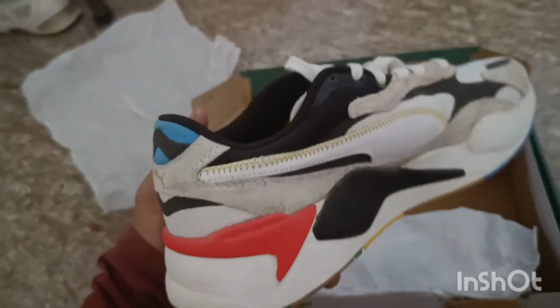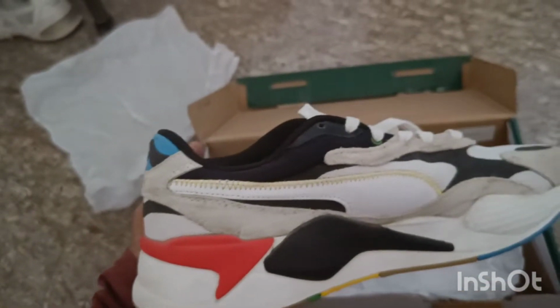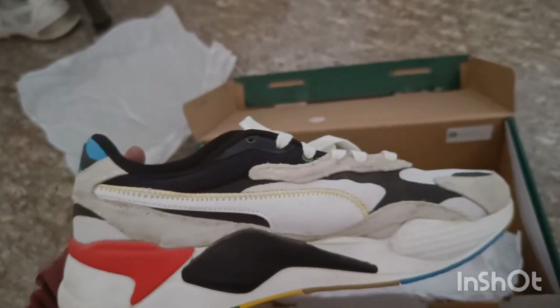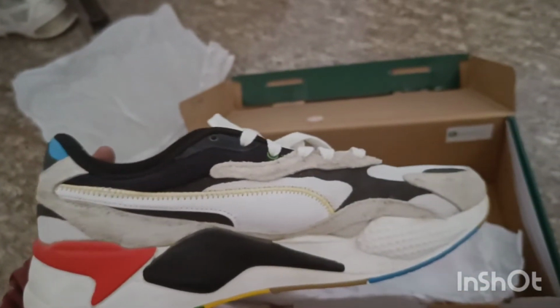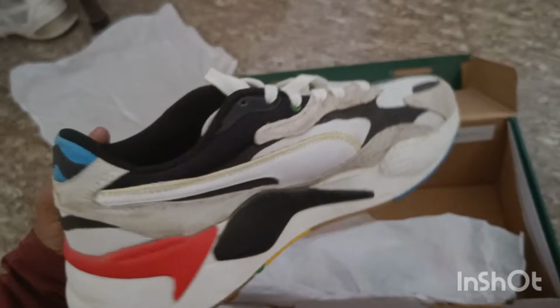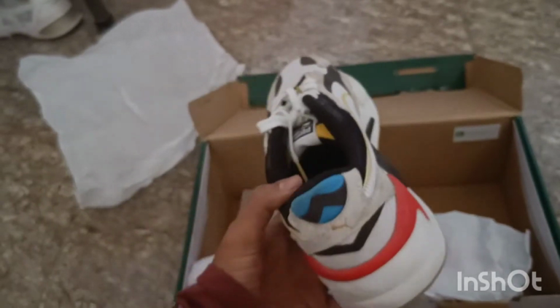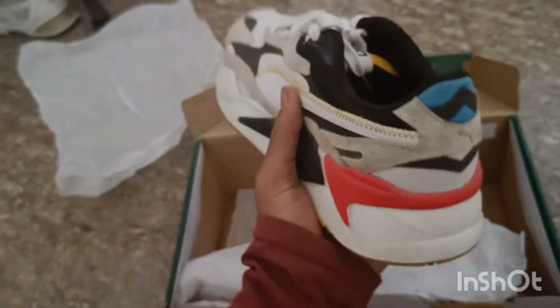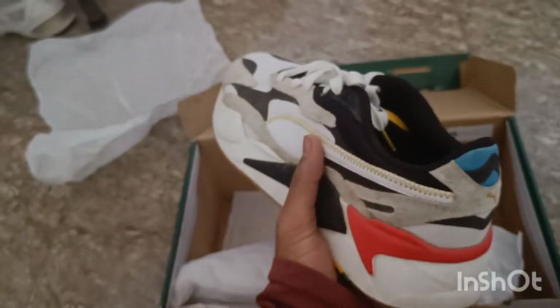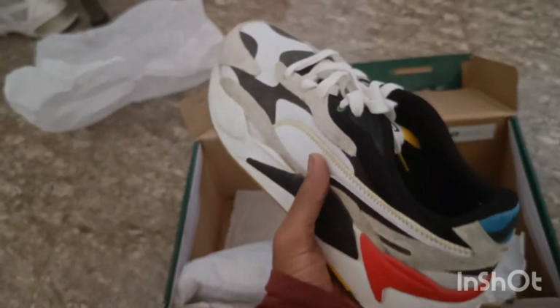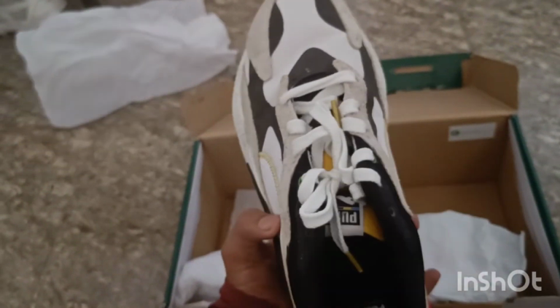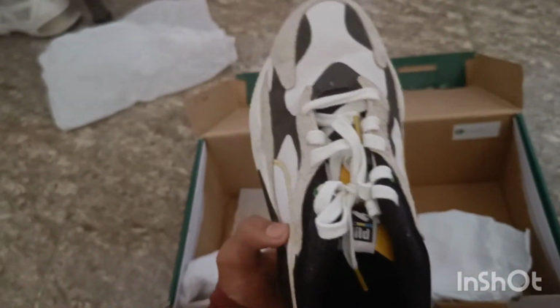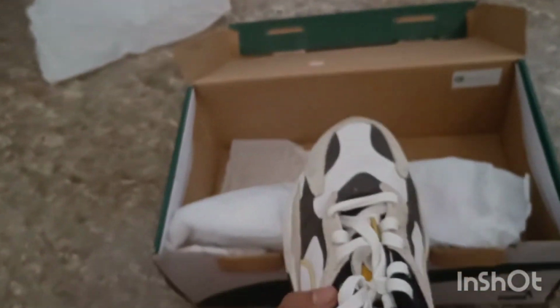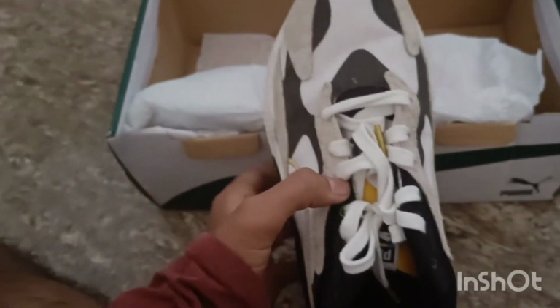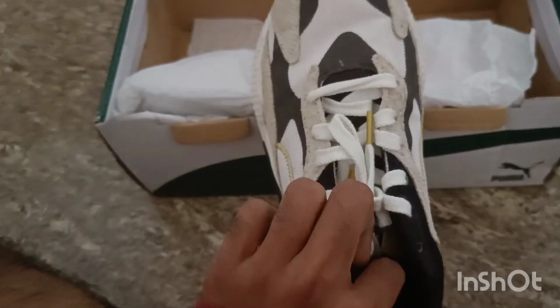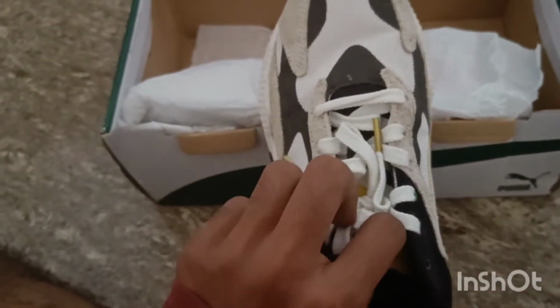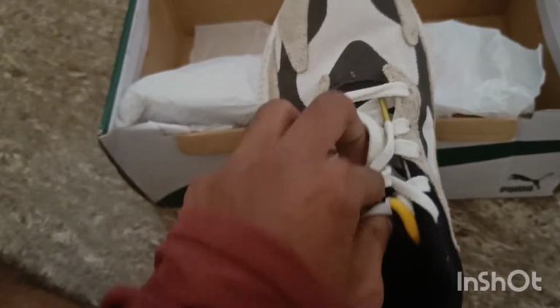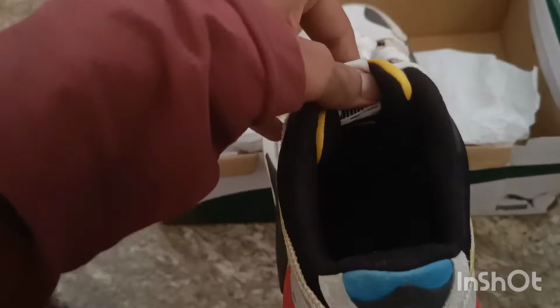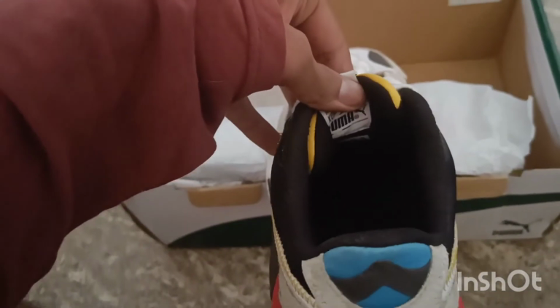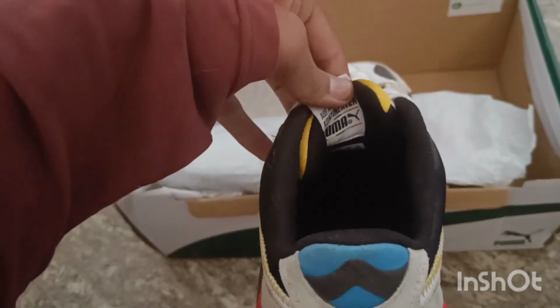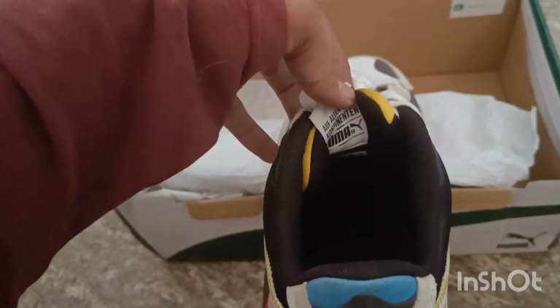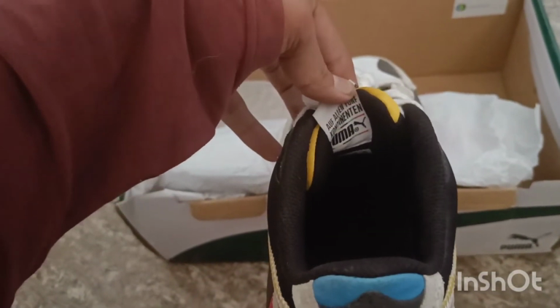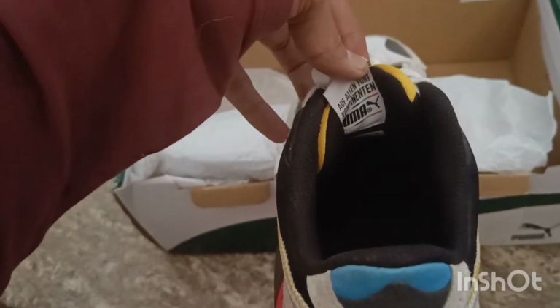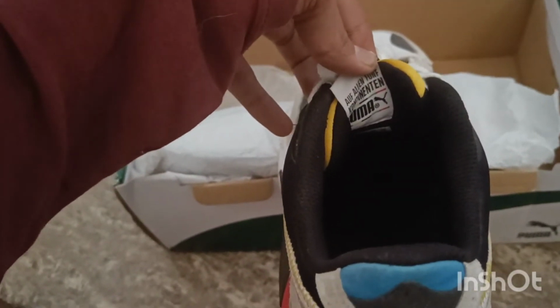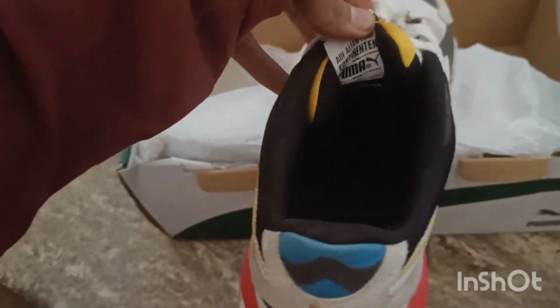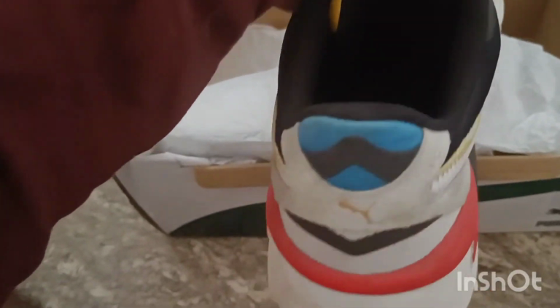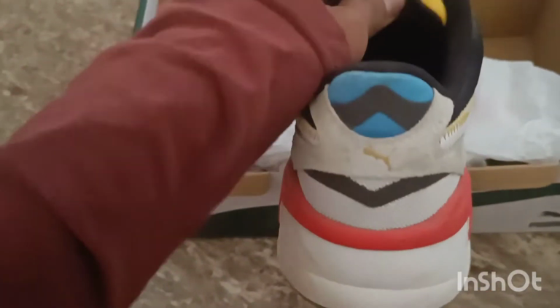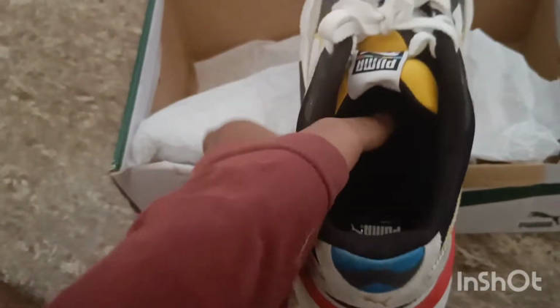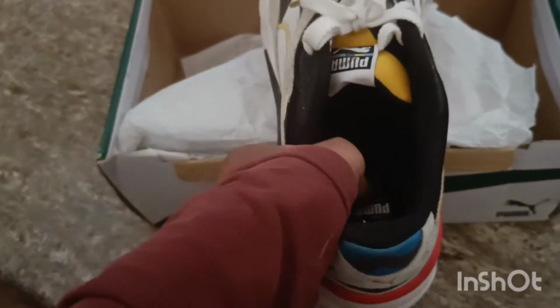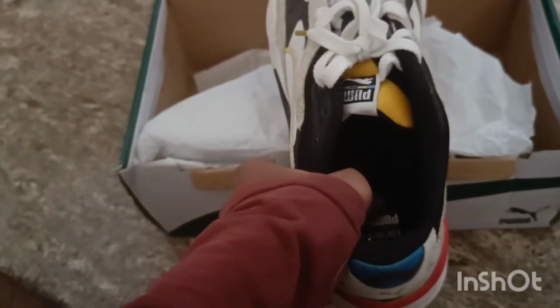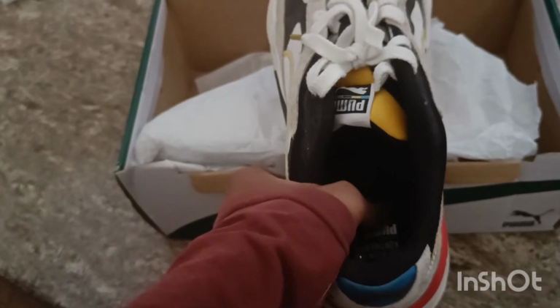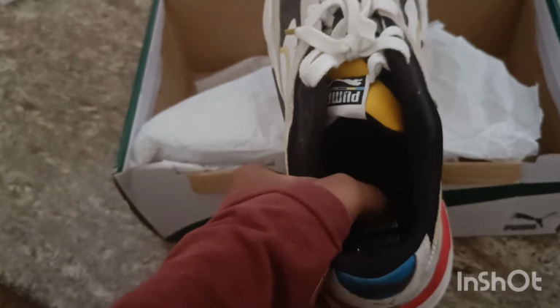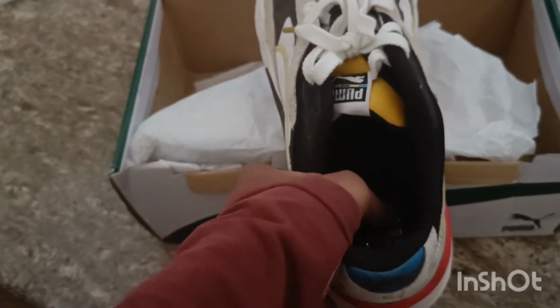Look at this. These are Puma shoes. I don't know what's written inside. The sole is pretty good.